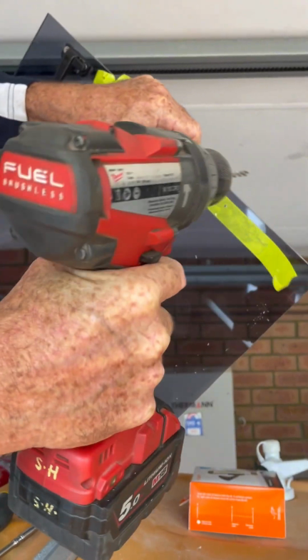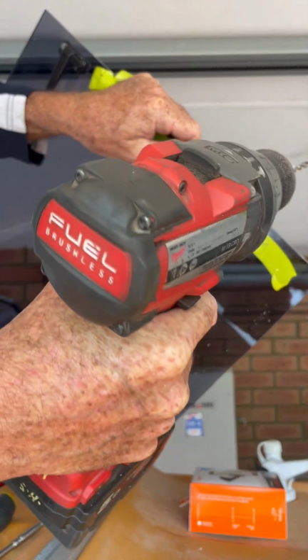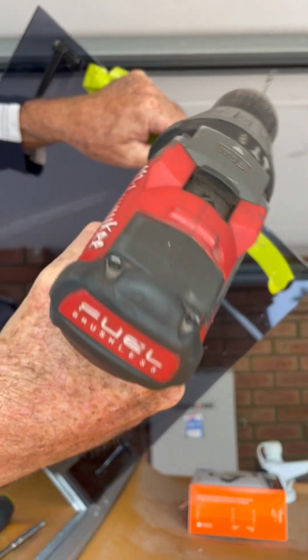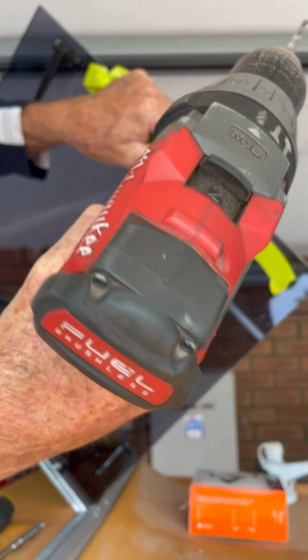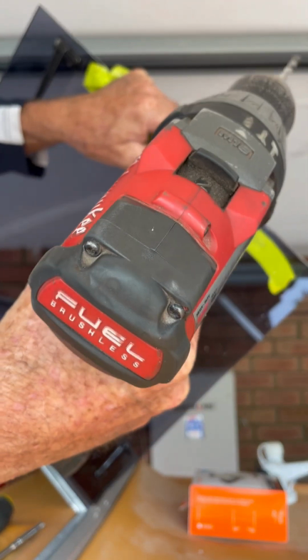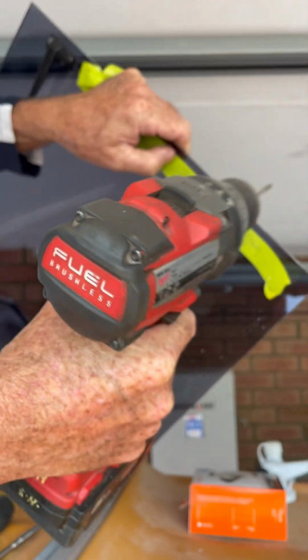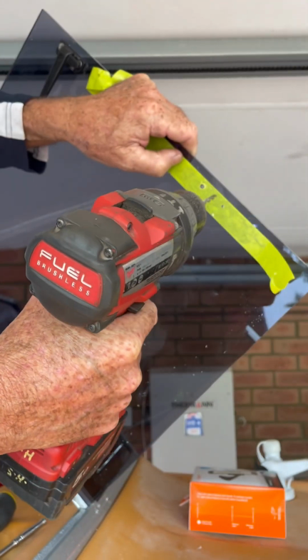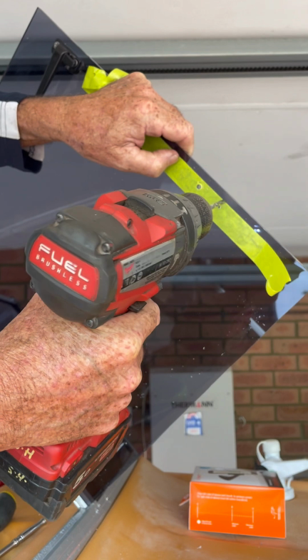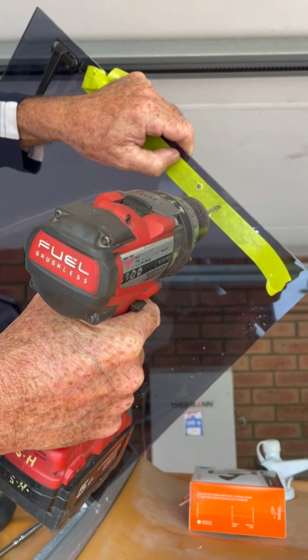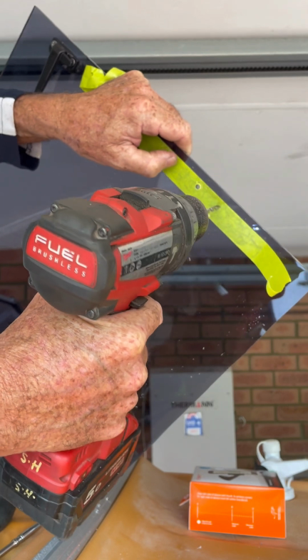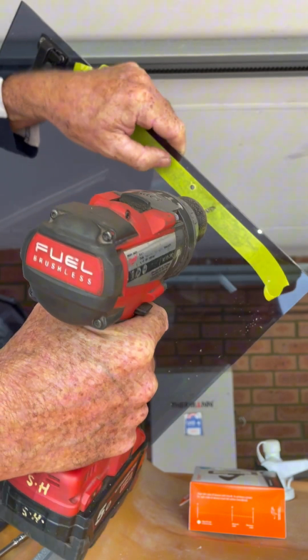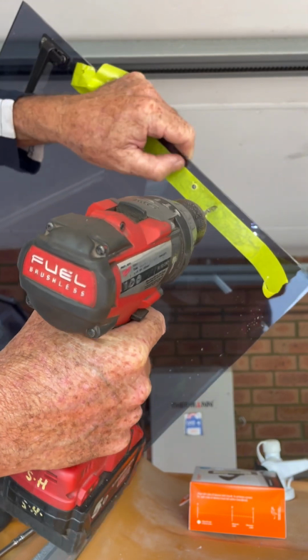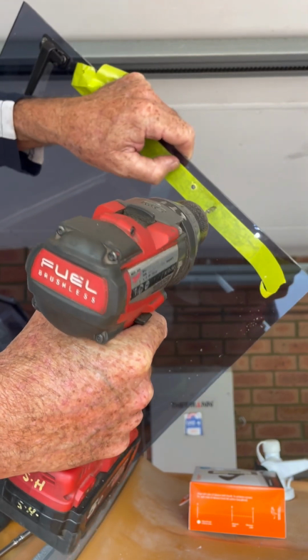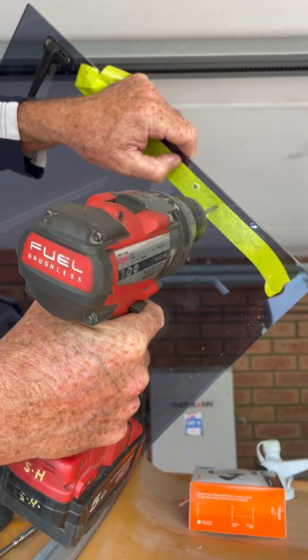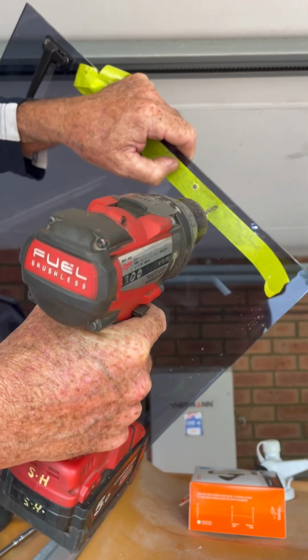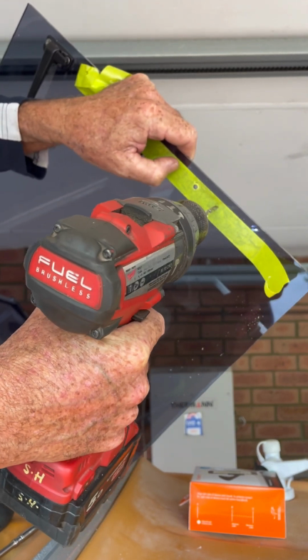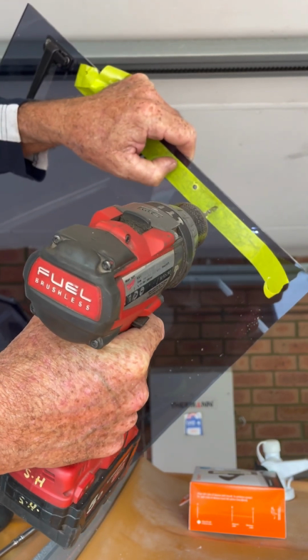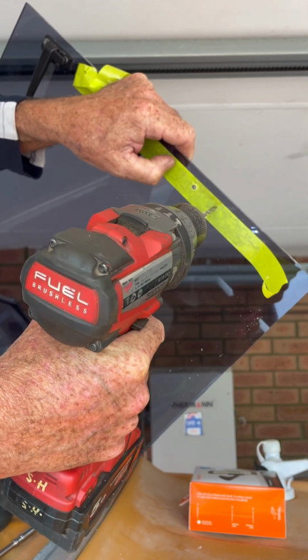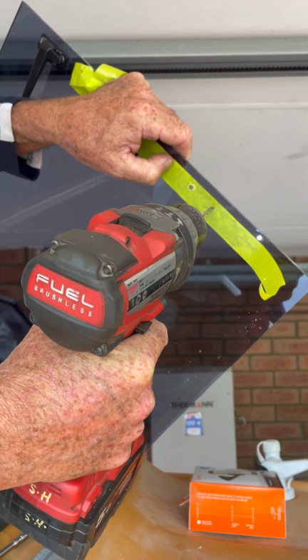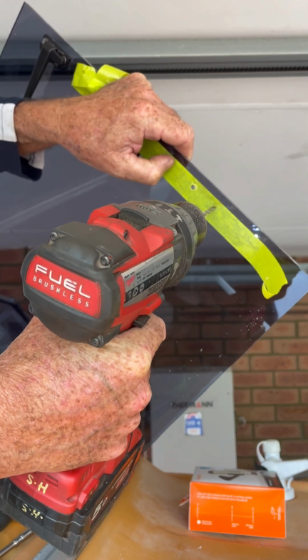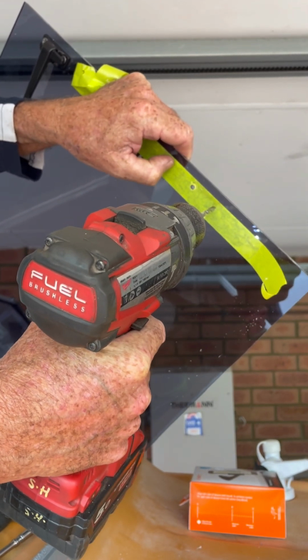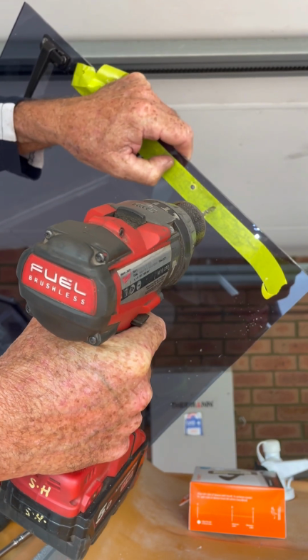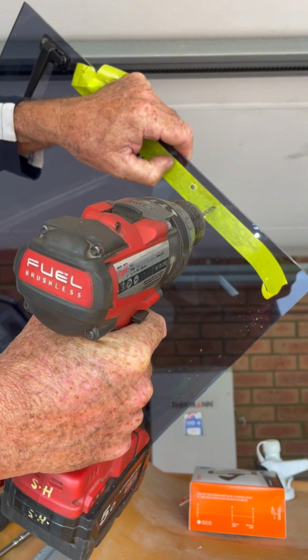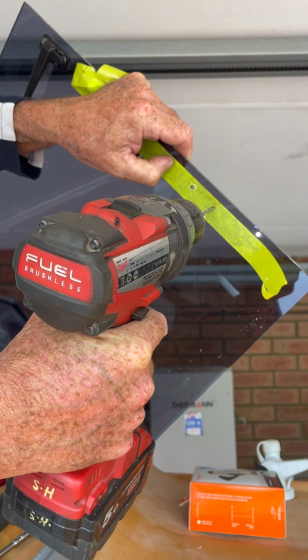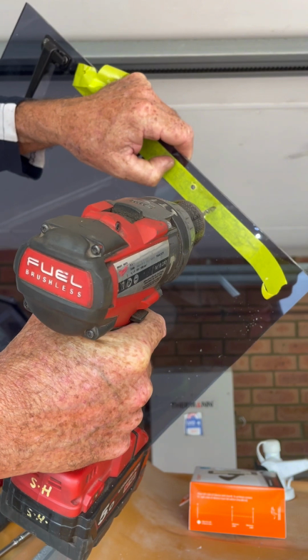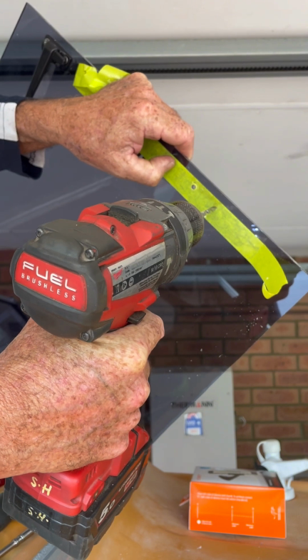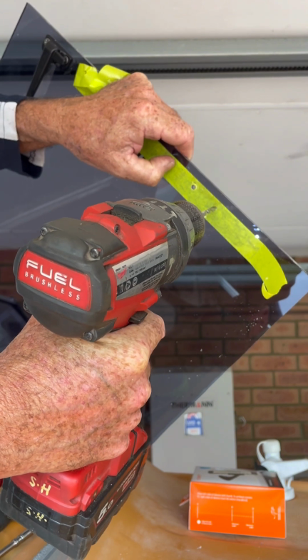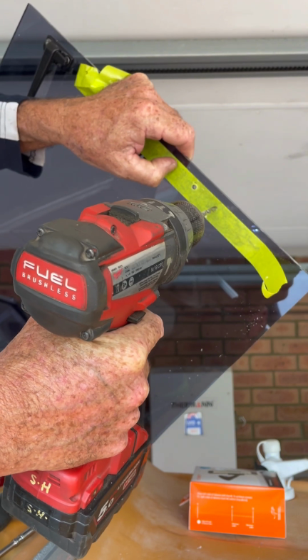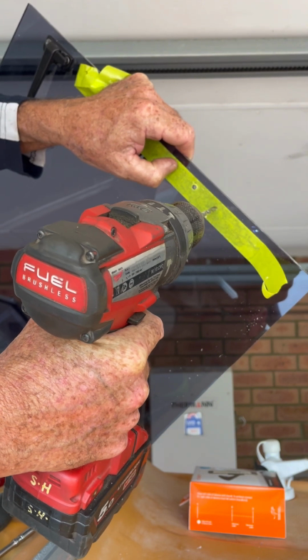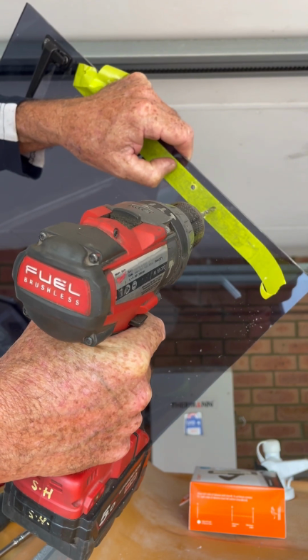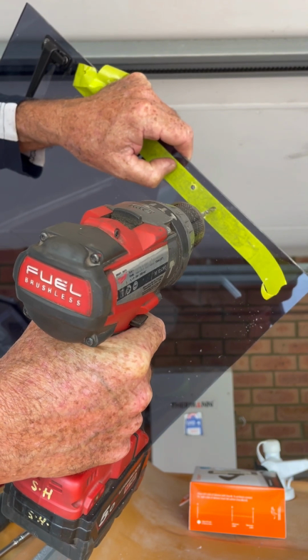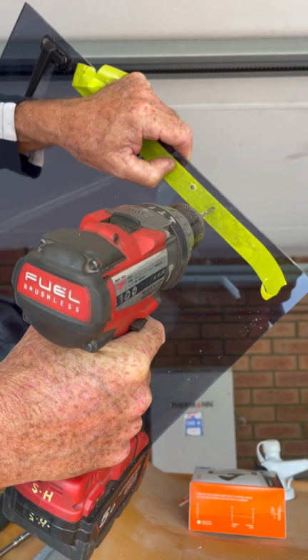Here we go. There you go — it might have taken a little bit longer, but when it comes out the other side it's not trying to grab the acrylic sheeting, so it doesn't try and shatter it, doesn't try and crack it.